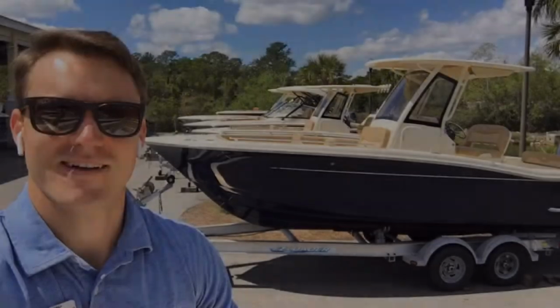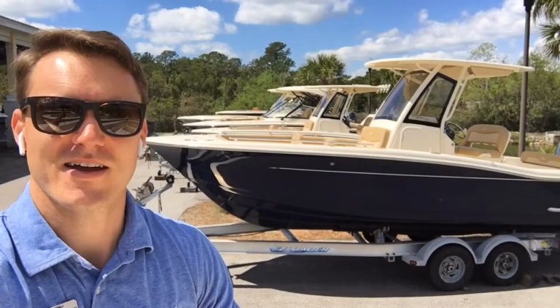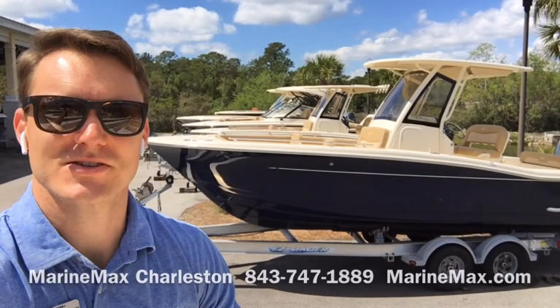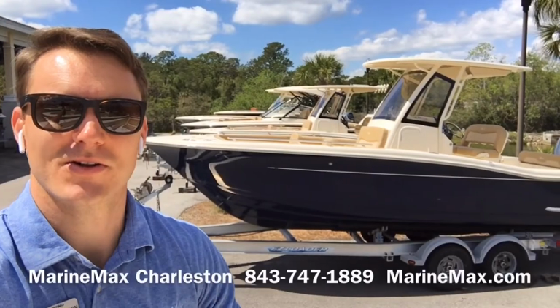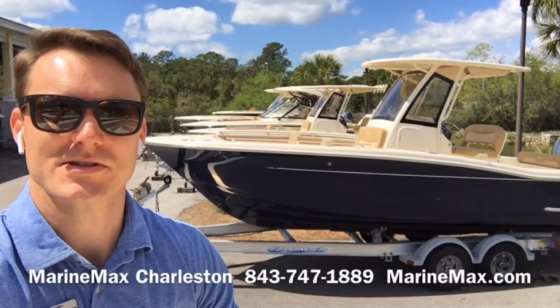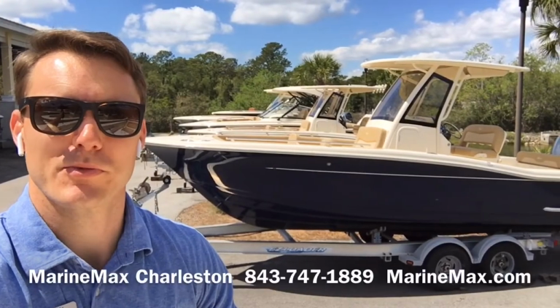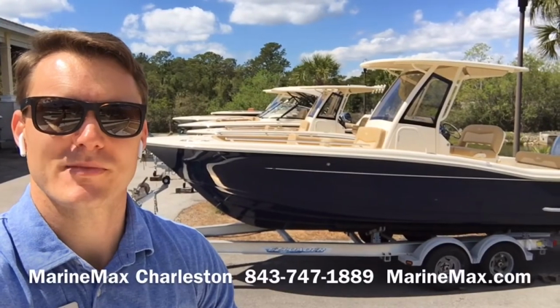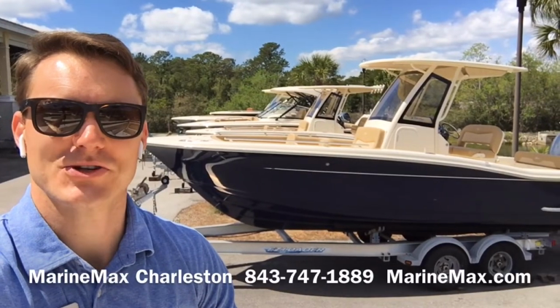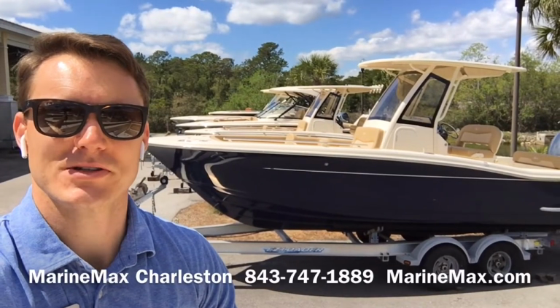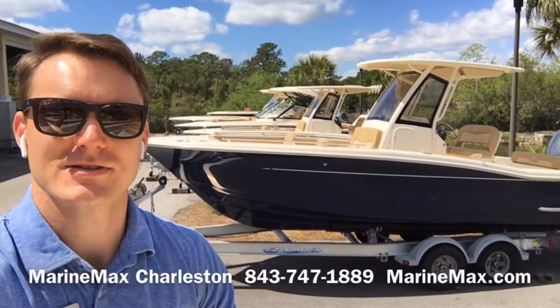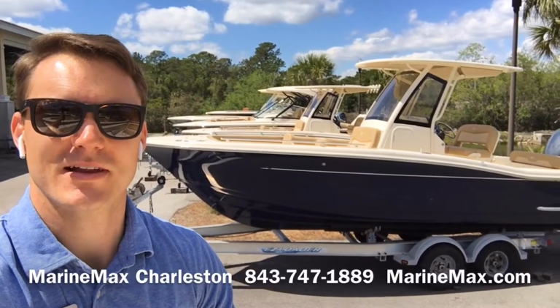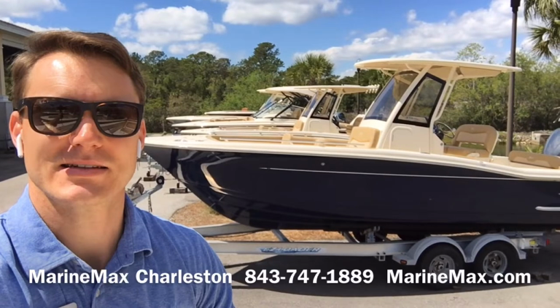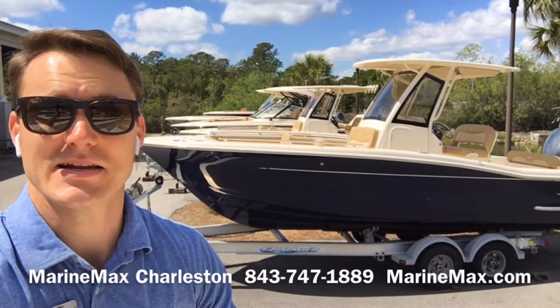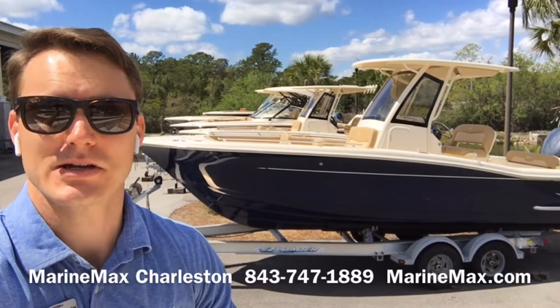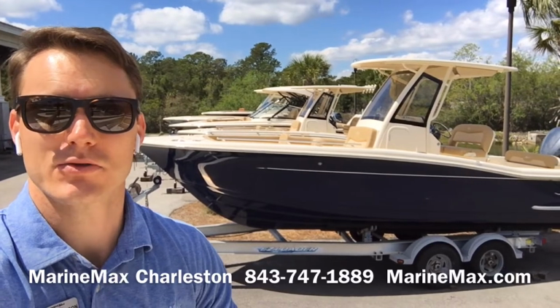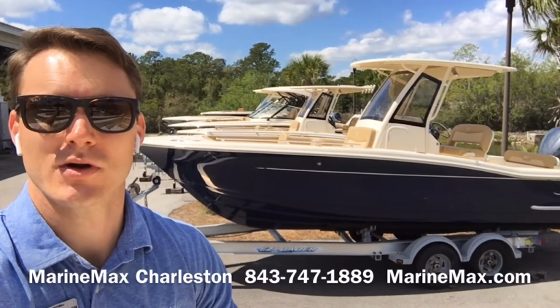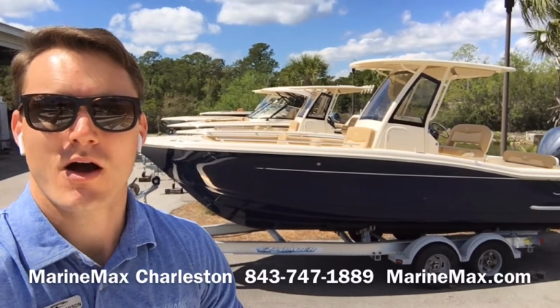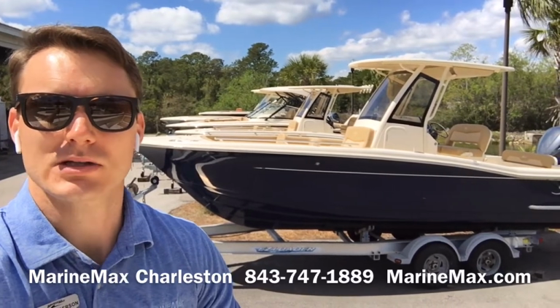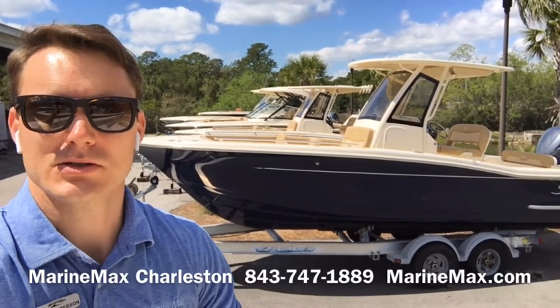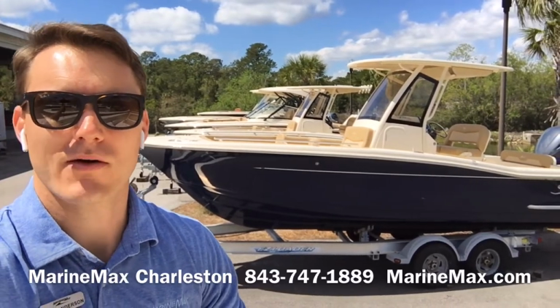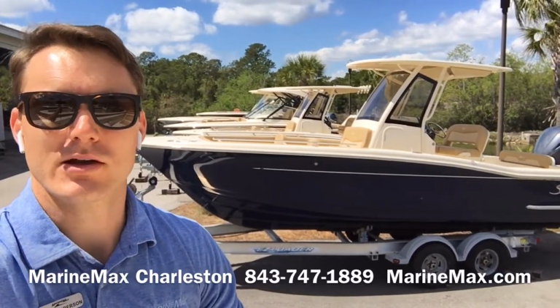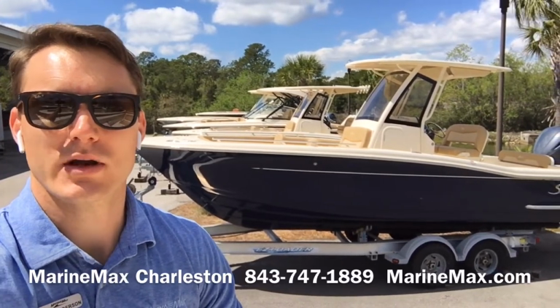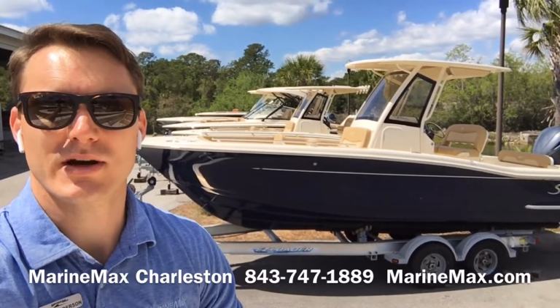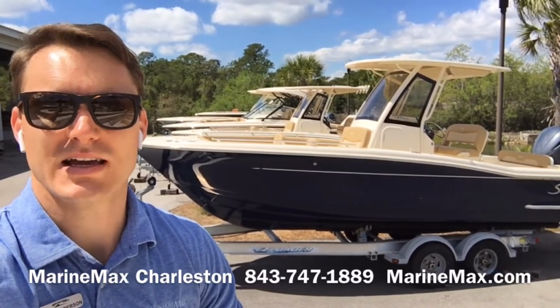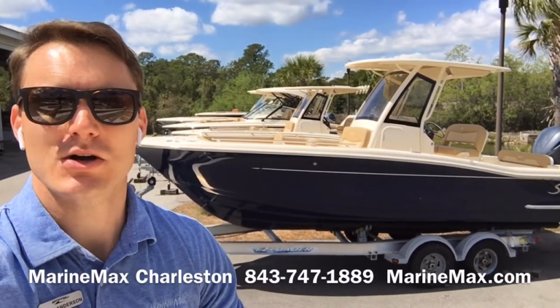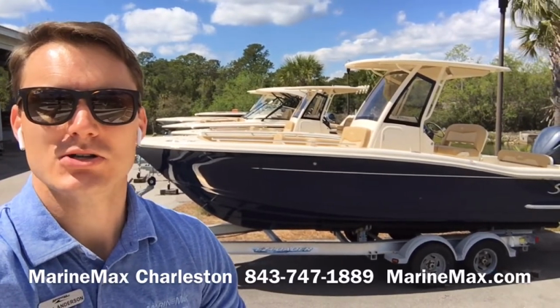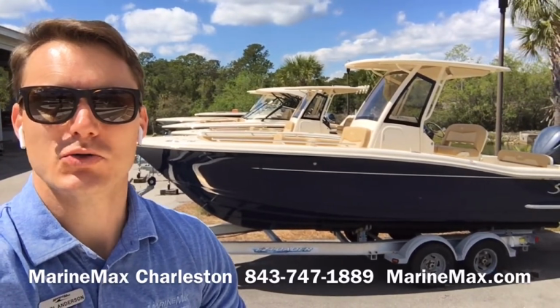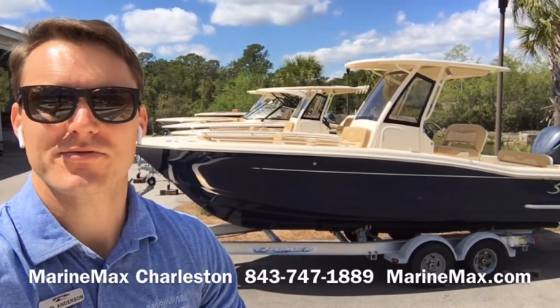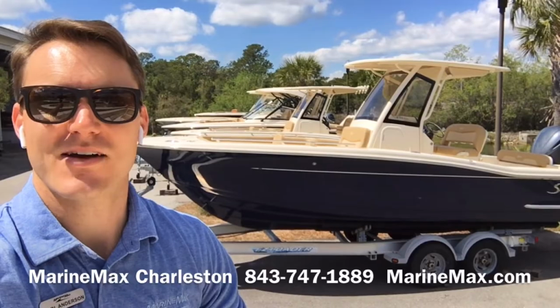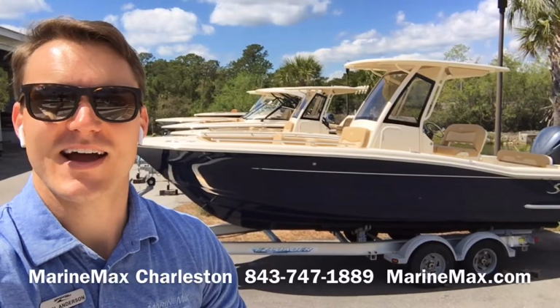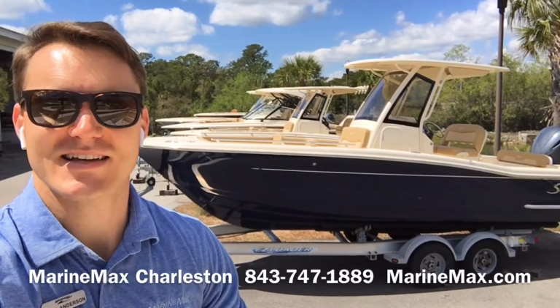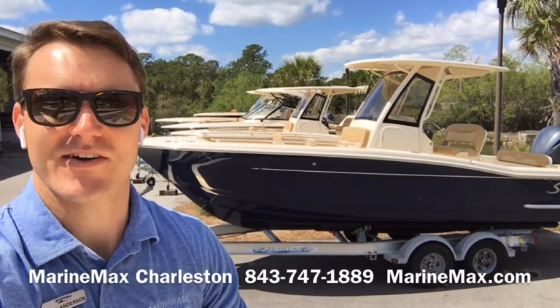Hey, this is Carl Anderson with MarineMax Charleston off Daniel Island, and today I'm going to take you through our latest arrival, a 2020 Scout 235 XSF.